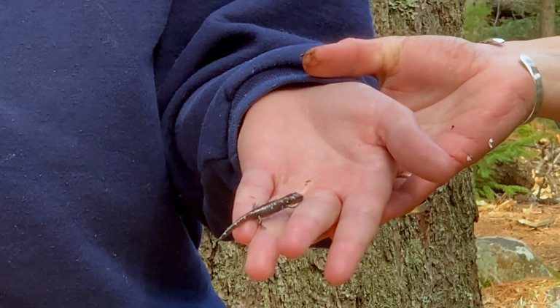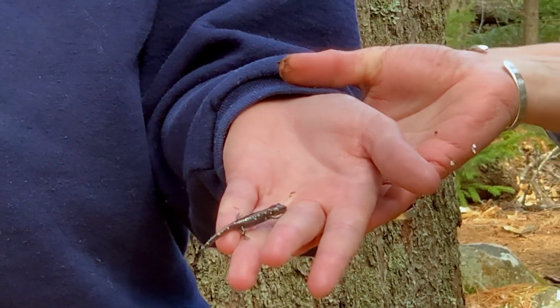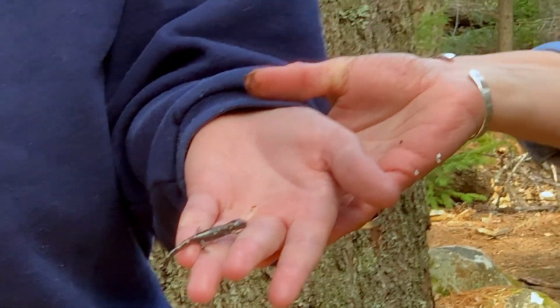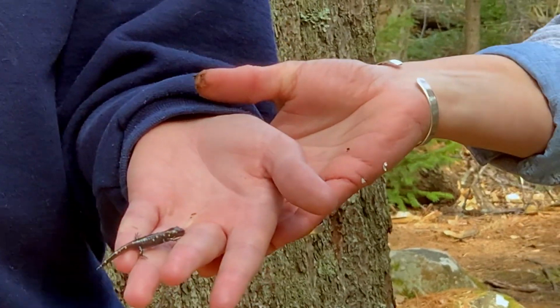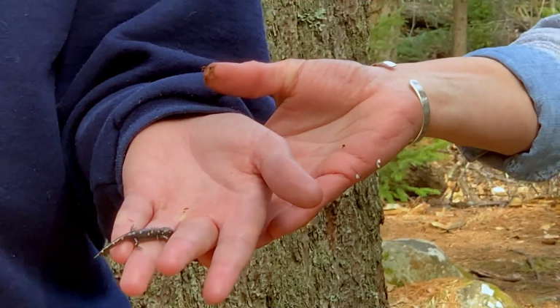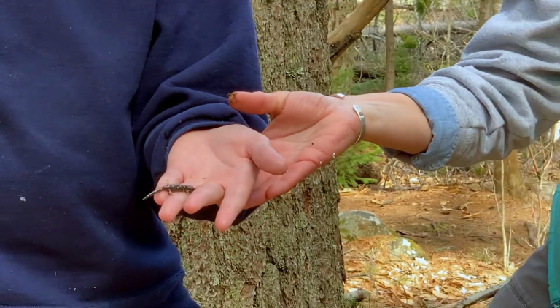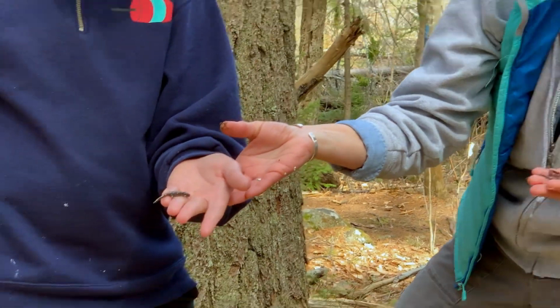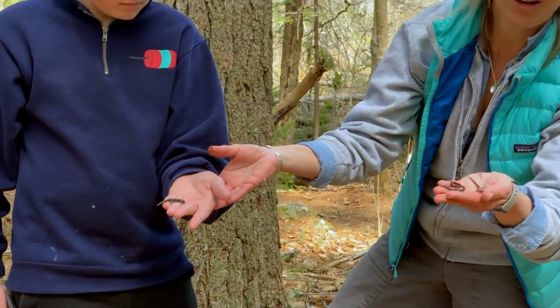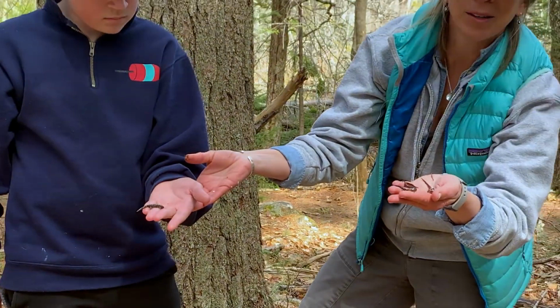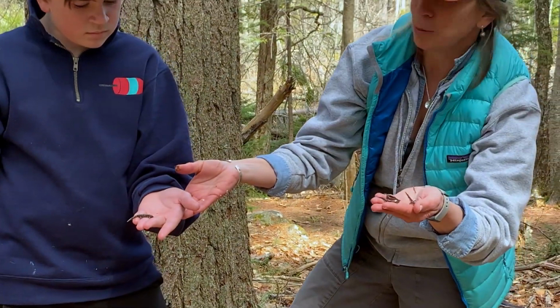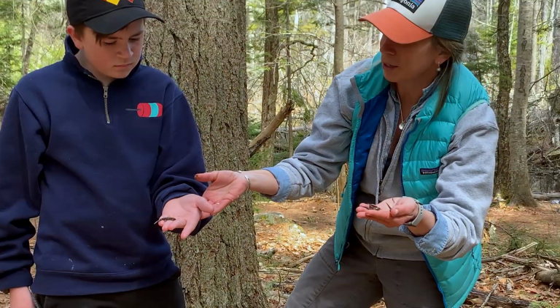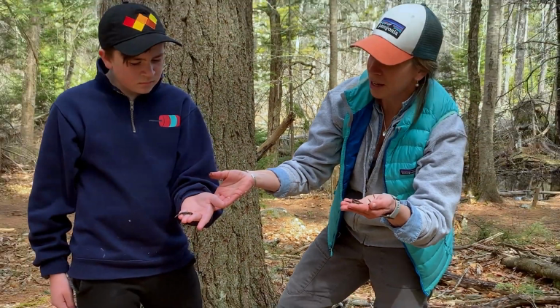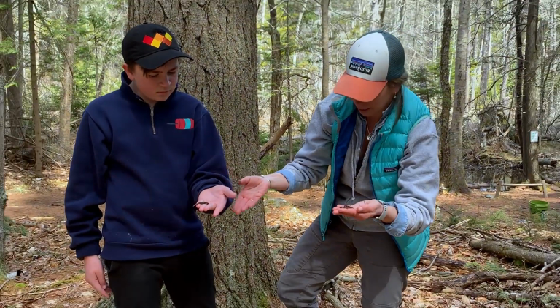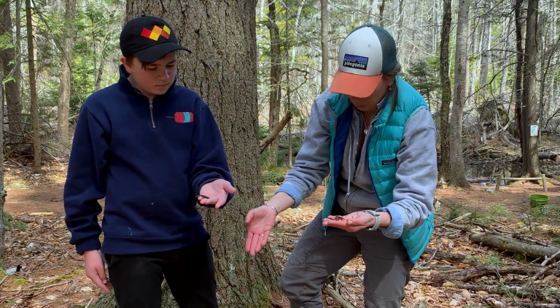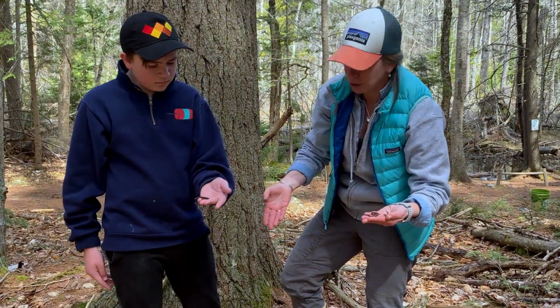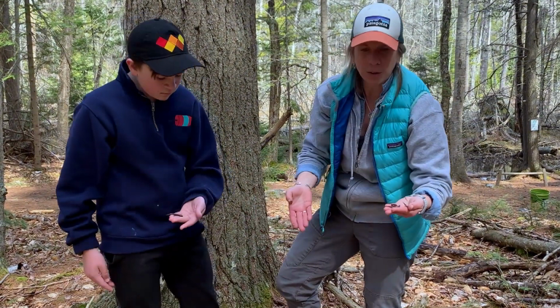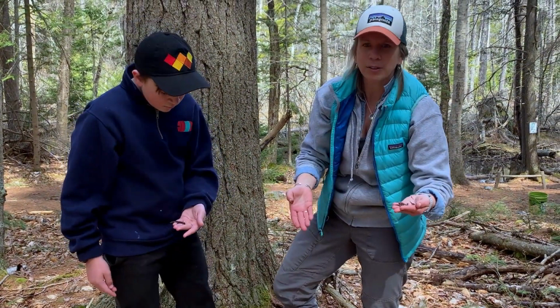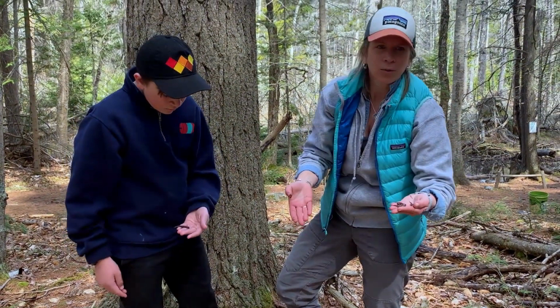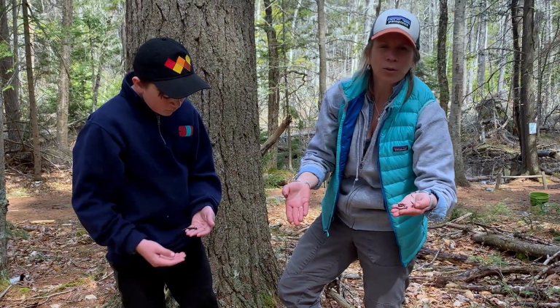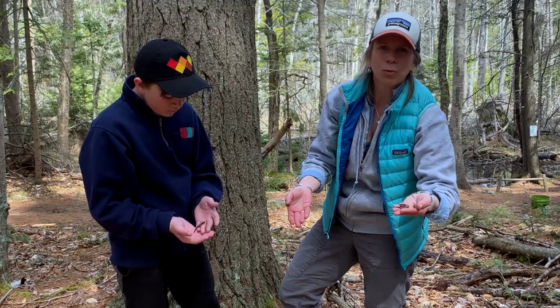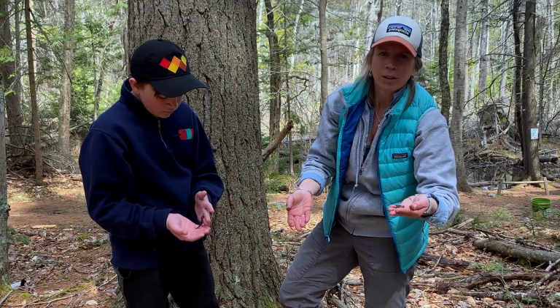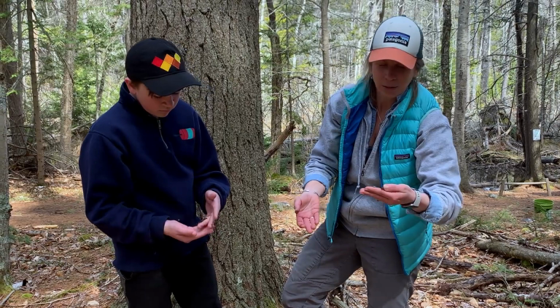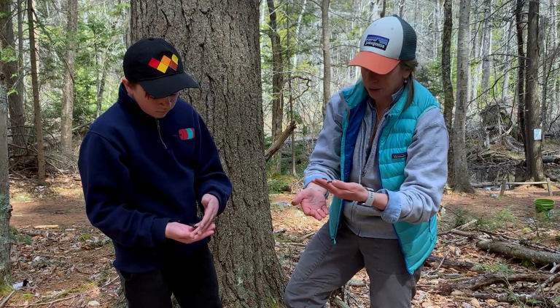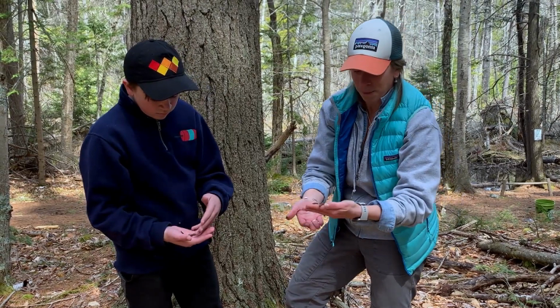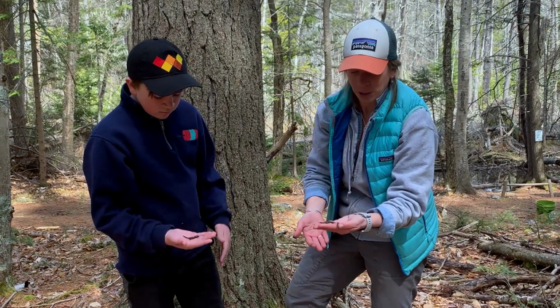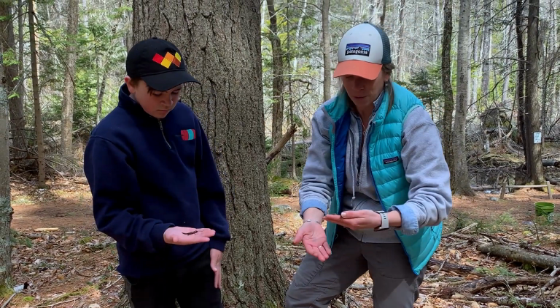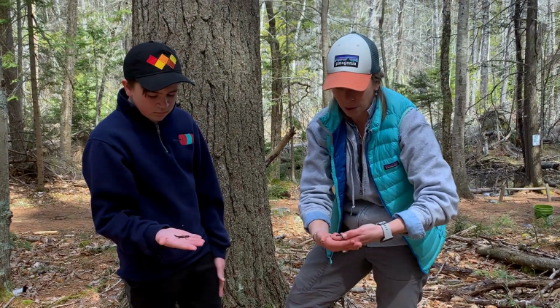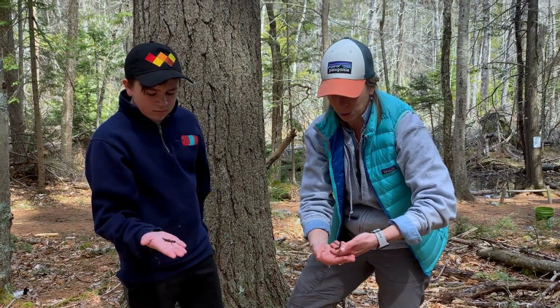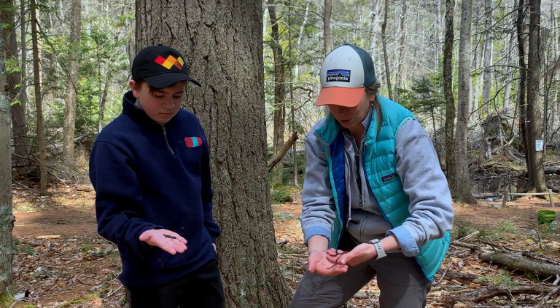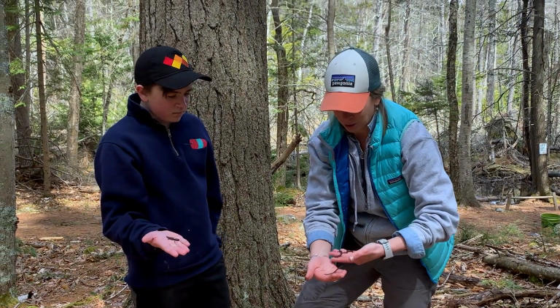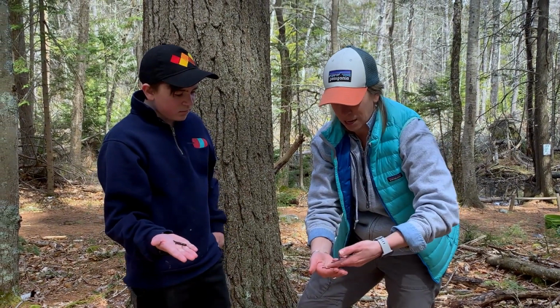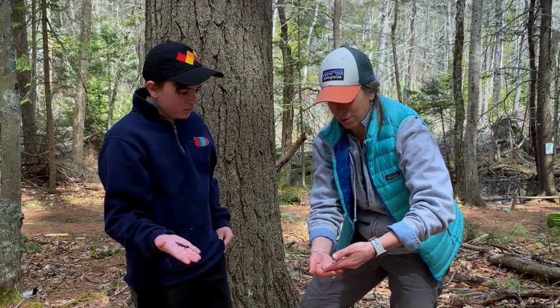These yellow spotted salamanders are really beautiful with their coloration. I find them very shy and hard to find, so it's one of those things where when you find one it's pretty exciting. We were just looking around really close to the pool and like magic we found all sorts of salamanders.